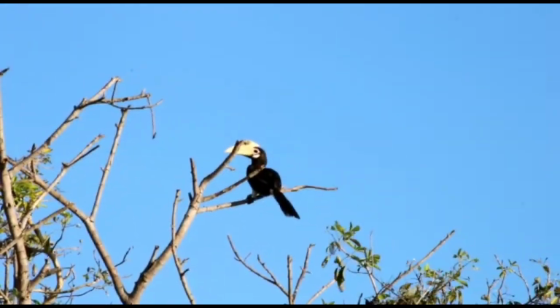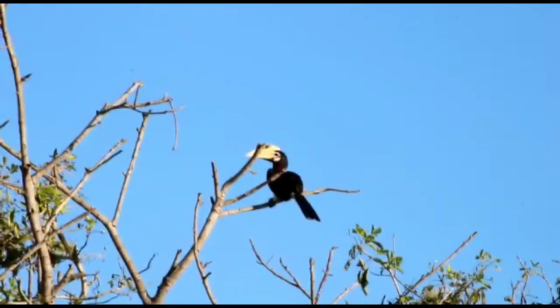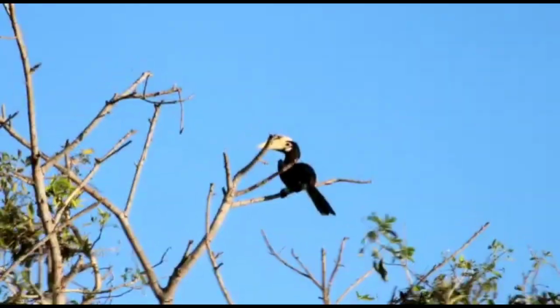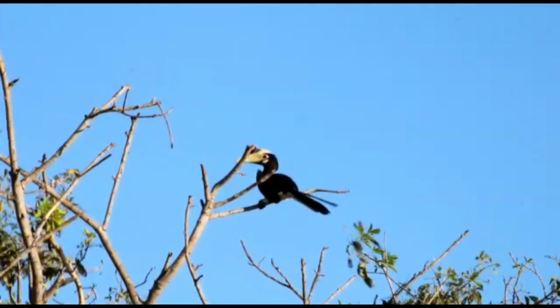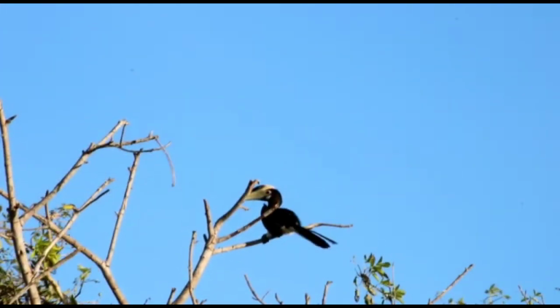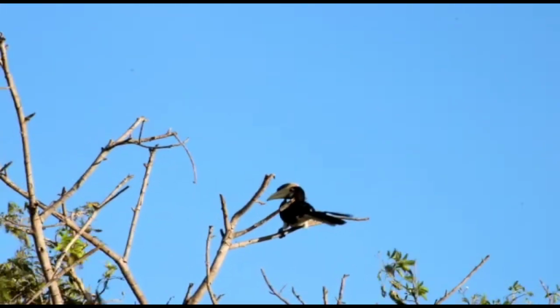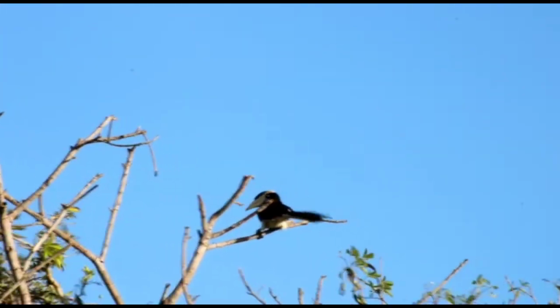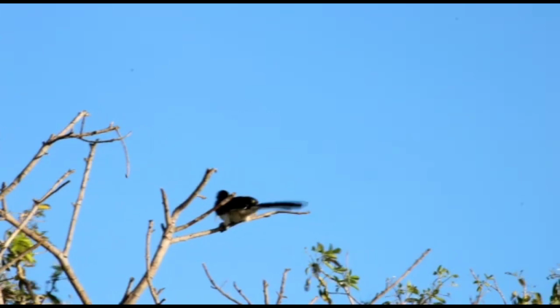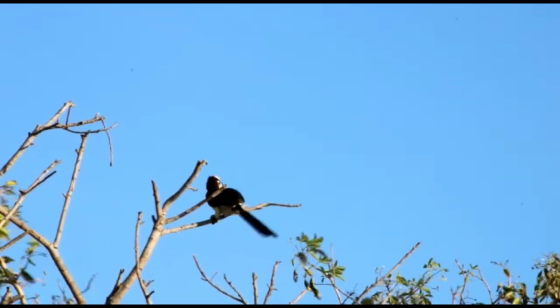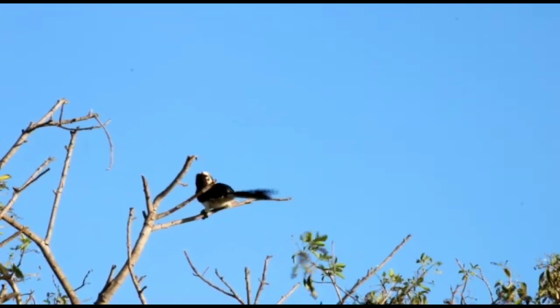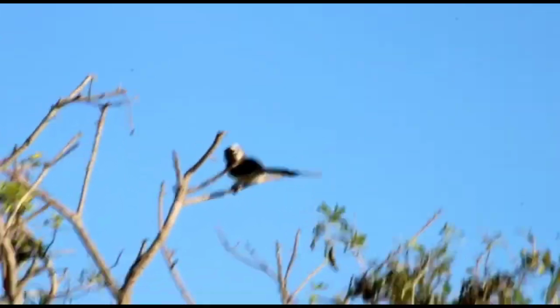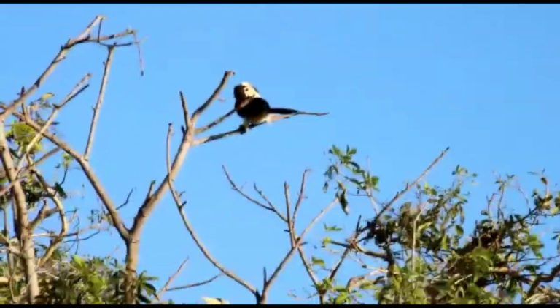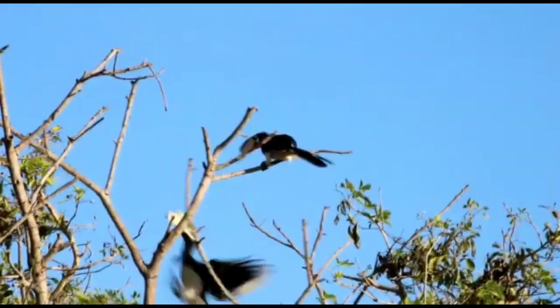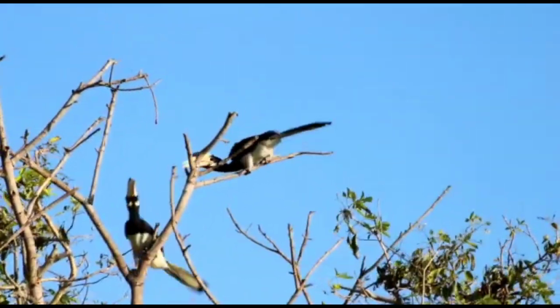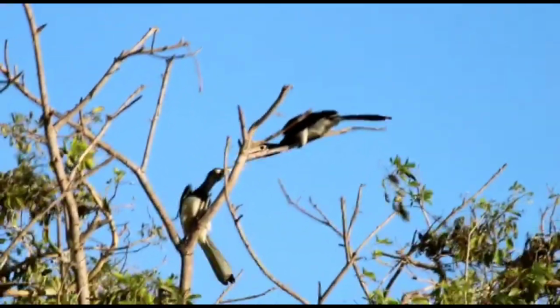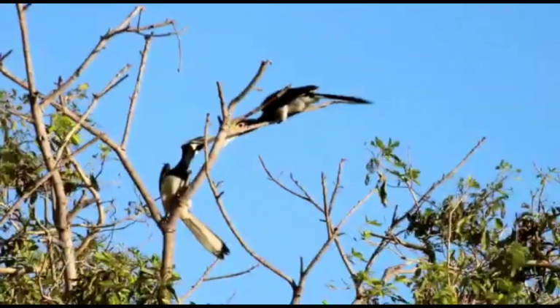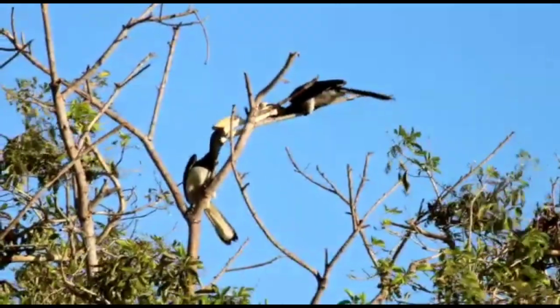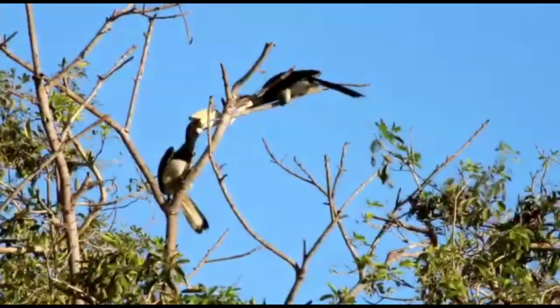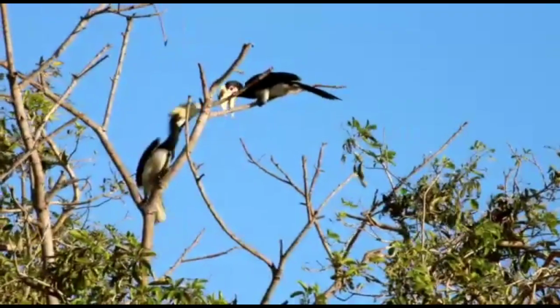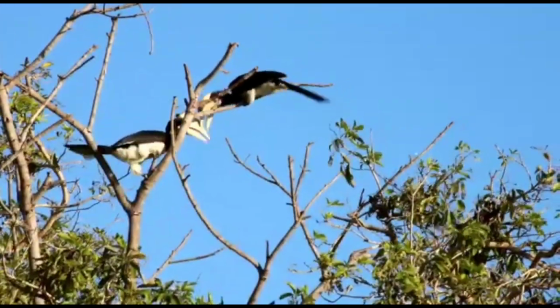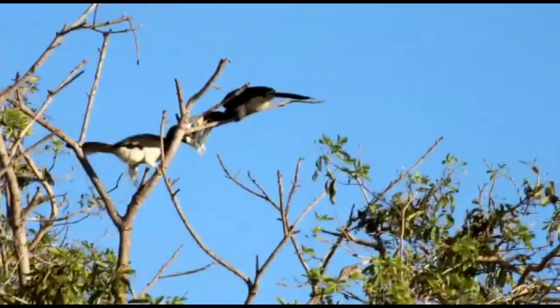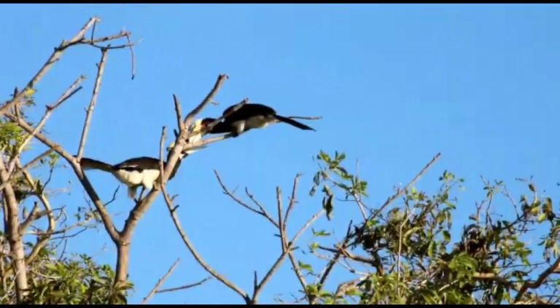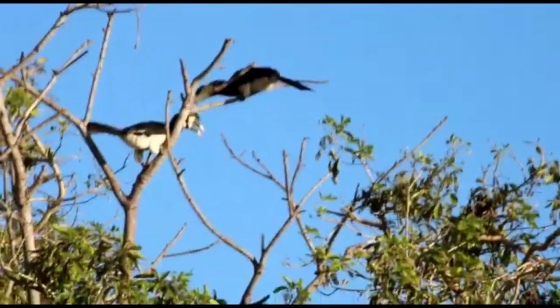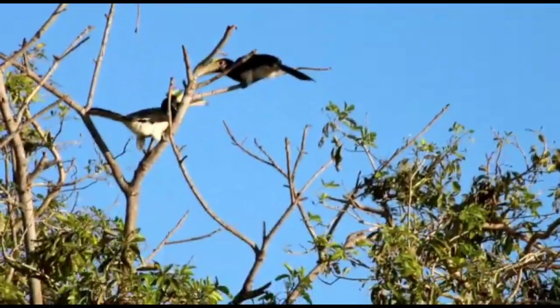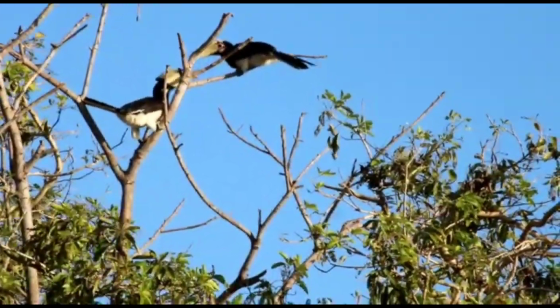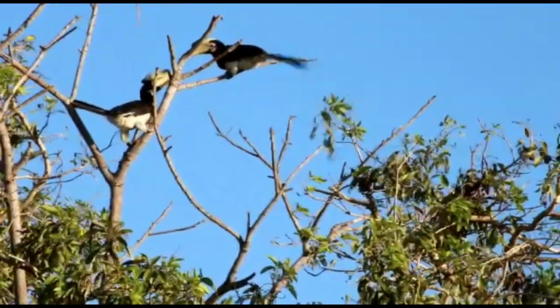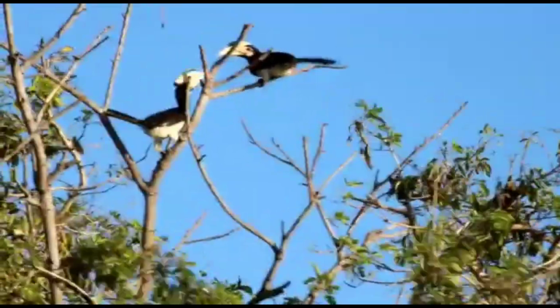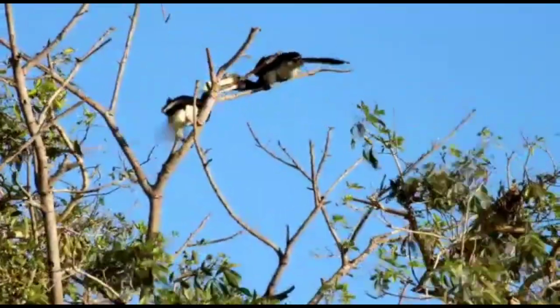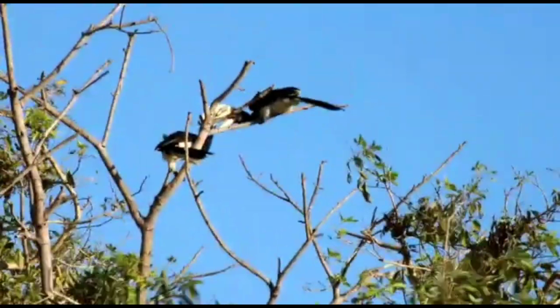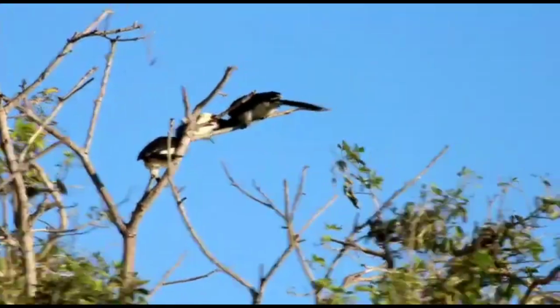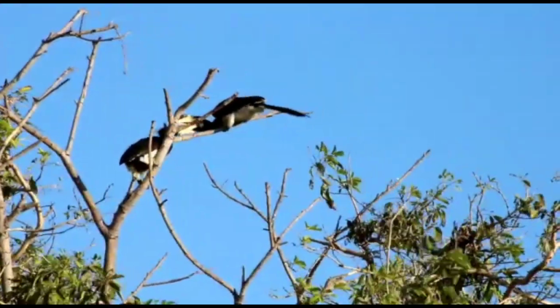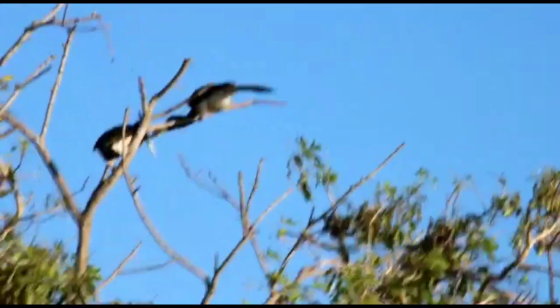In summary, hornbills are spectacular birds that show unique relationships with their forest ecosystems through their specialized adaptations, diets, and breeding behaviors. Efforts are being made to conserve them and the forests they call home.